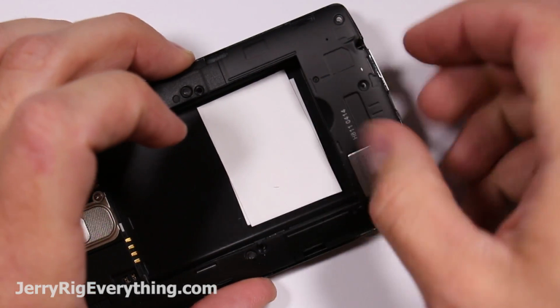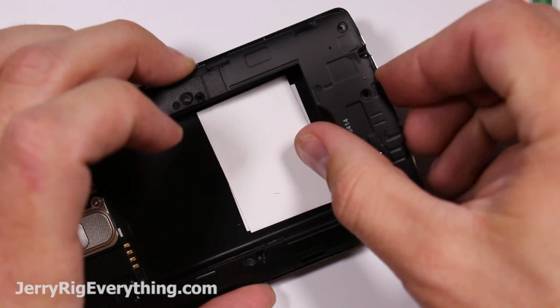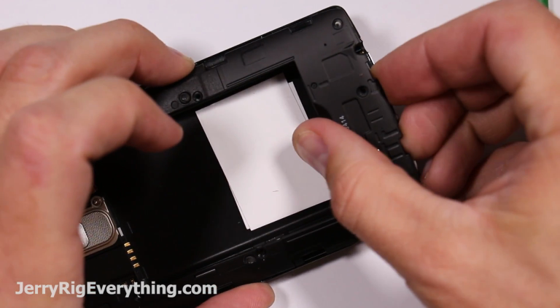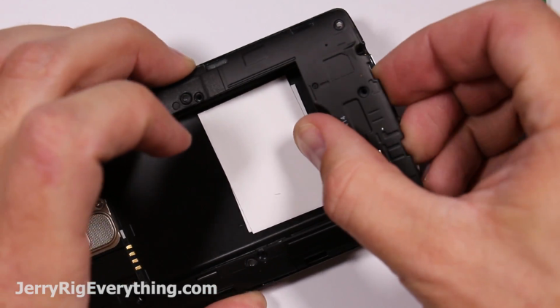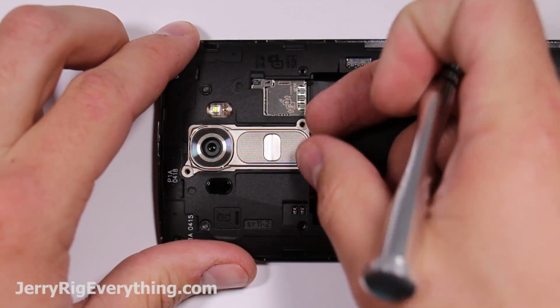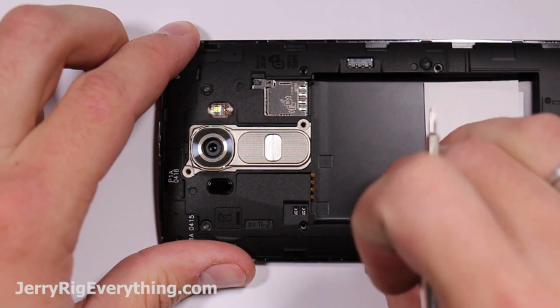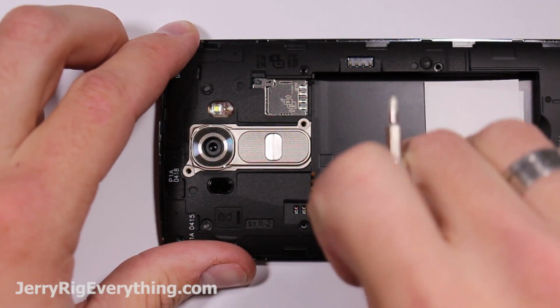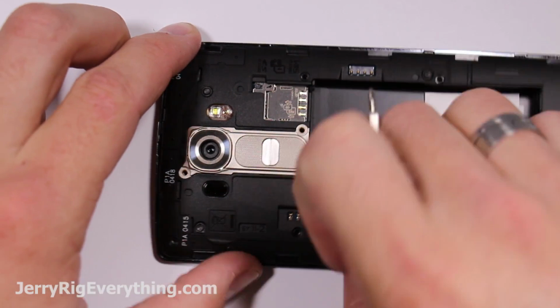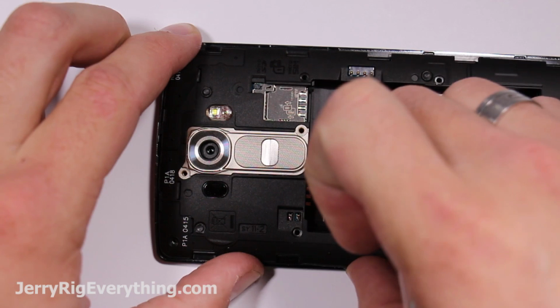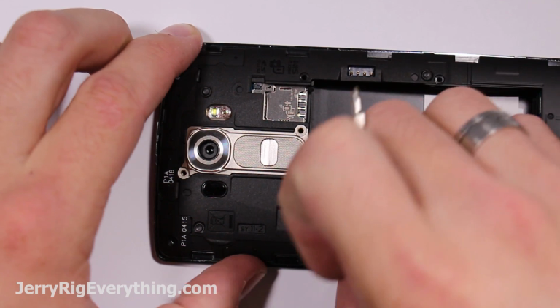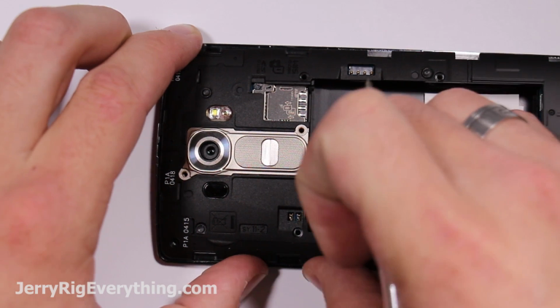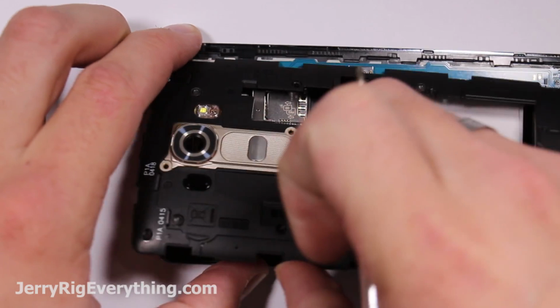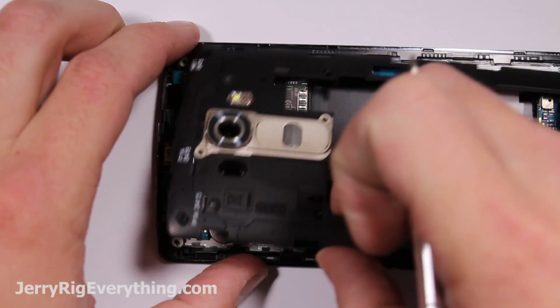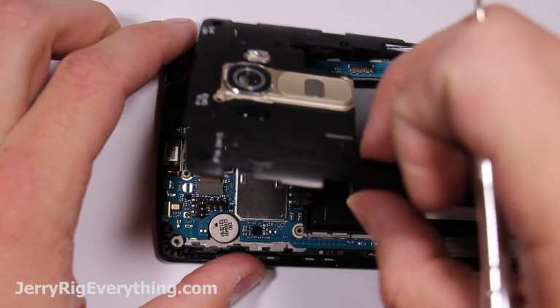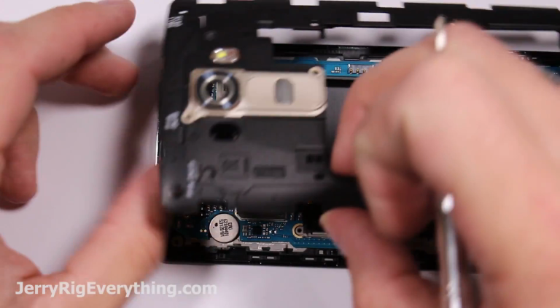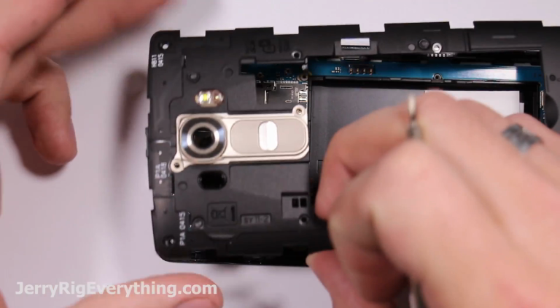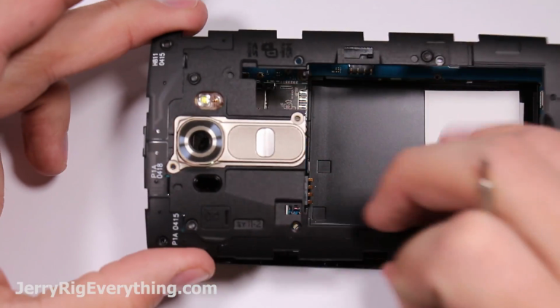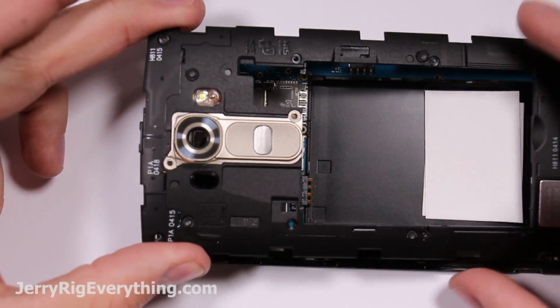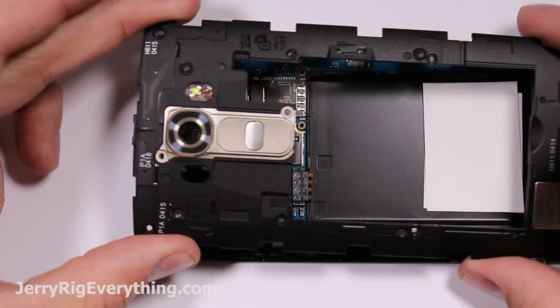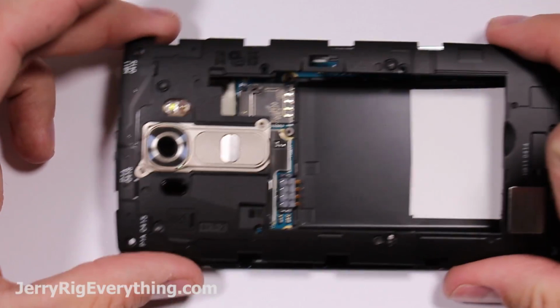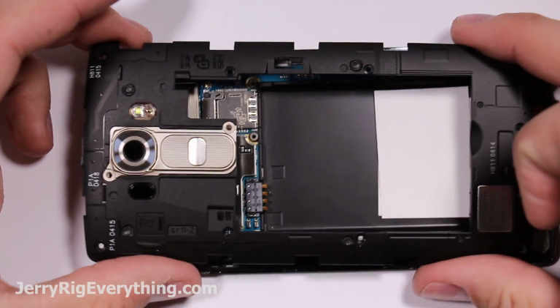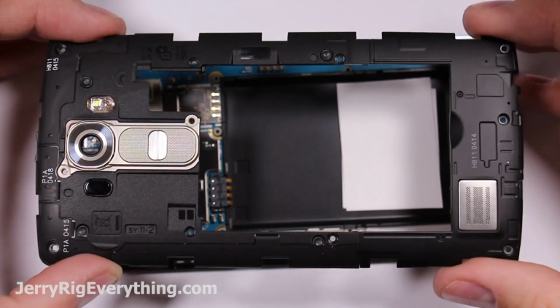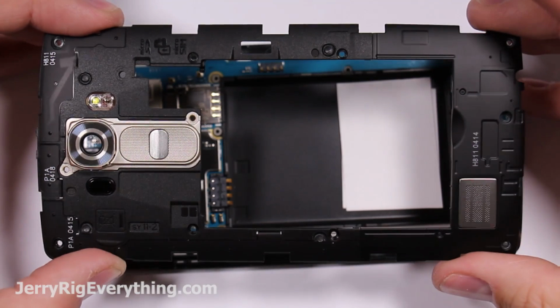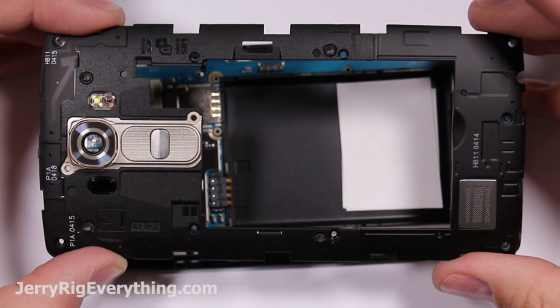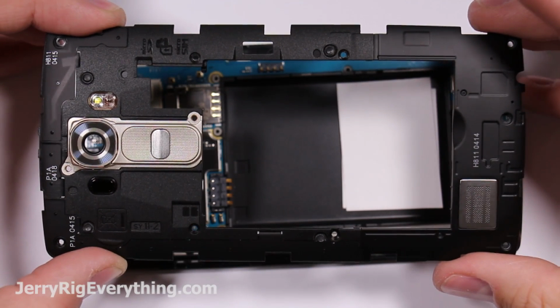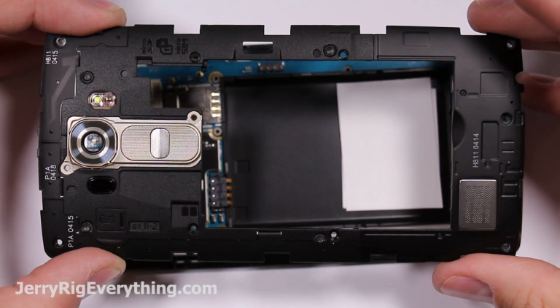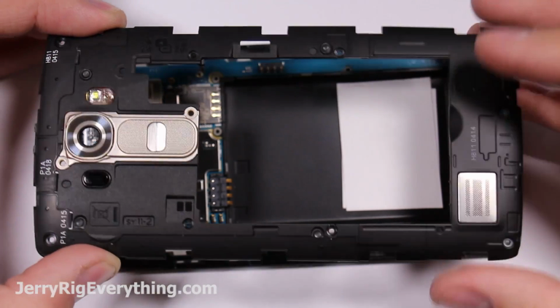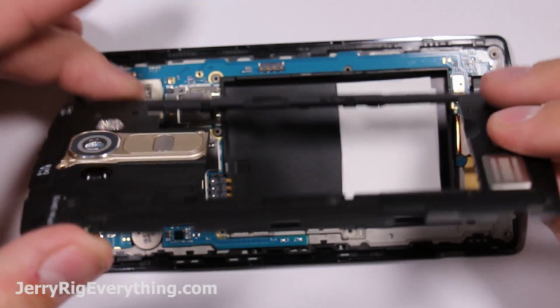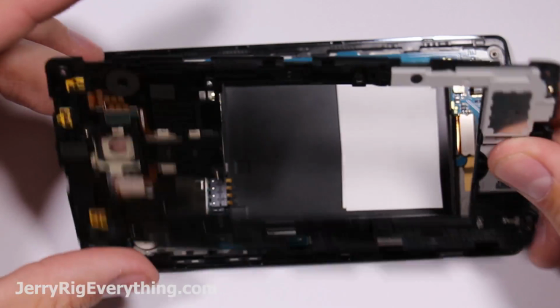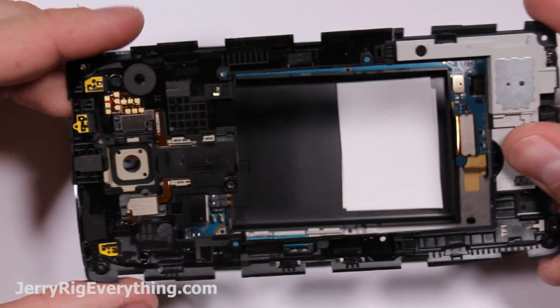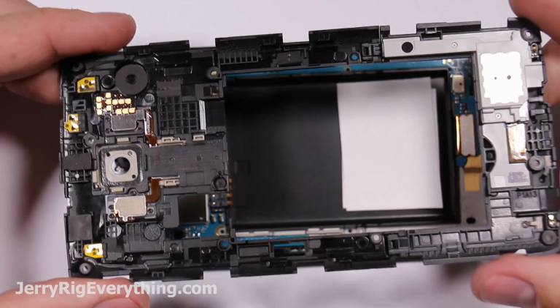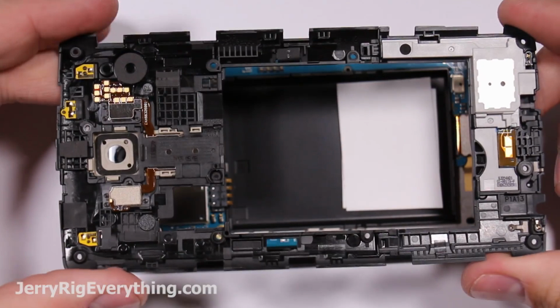You can just unsnap it from the edge of the phone and the whole thing will come loose once all those screws are out. Pretty straightforward — this phone is actually pretty easy to take apart. Nothing's glued down or adhesived like the Galaxy S6.